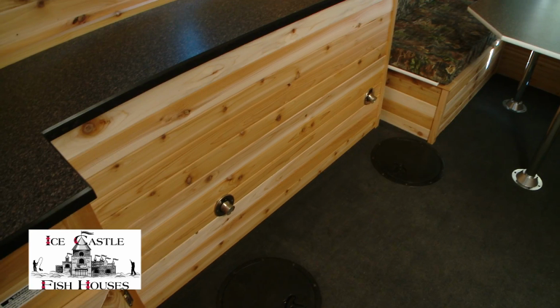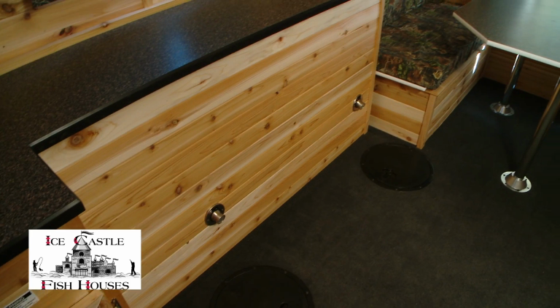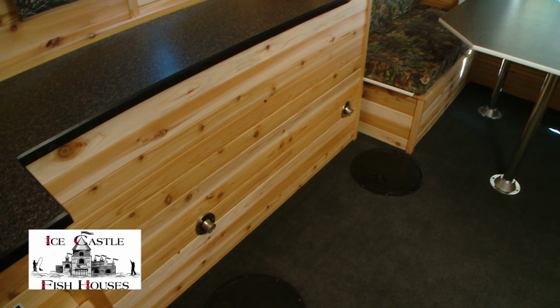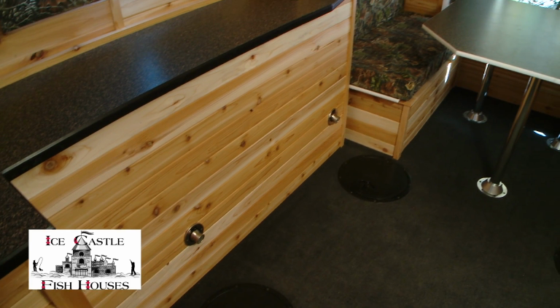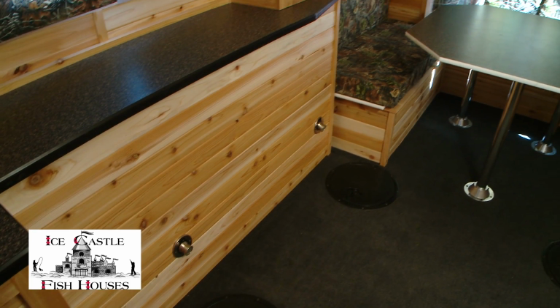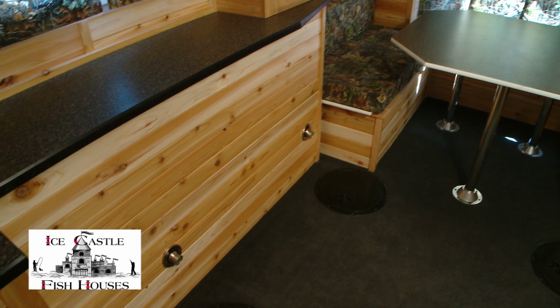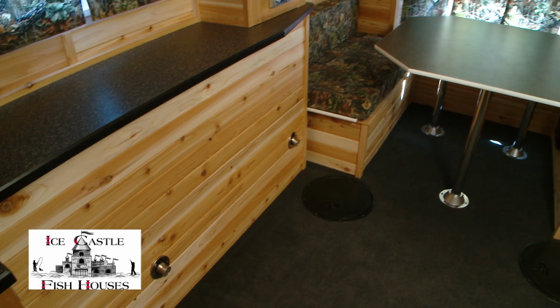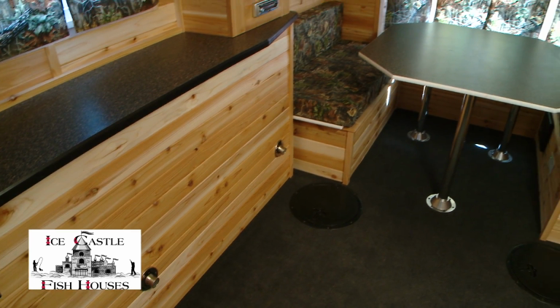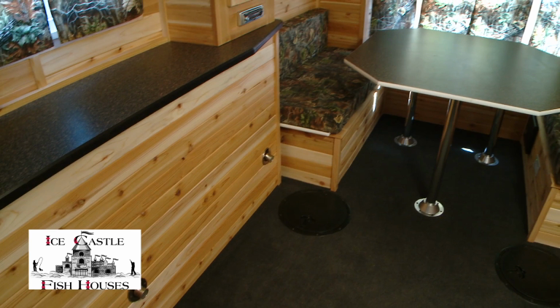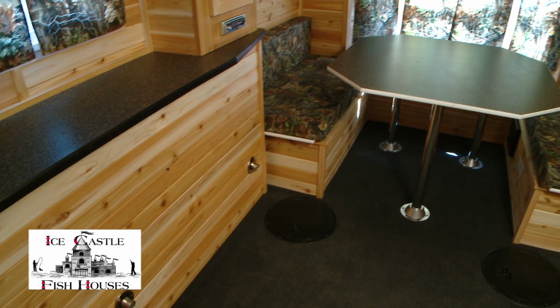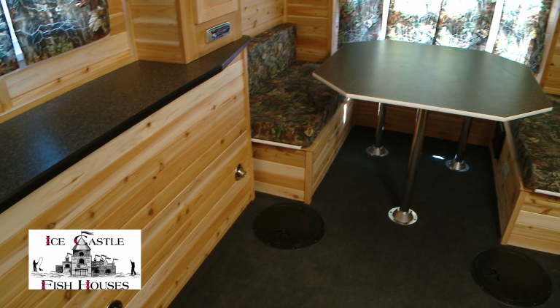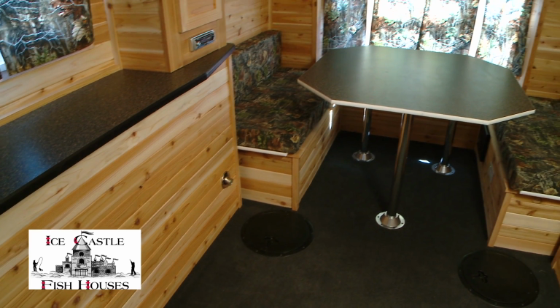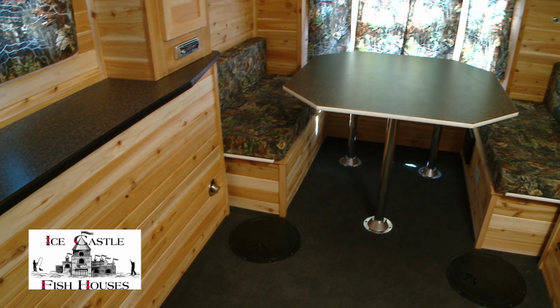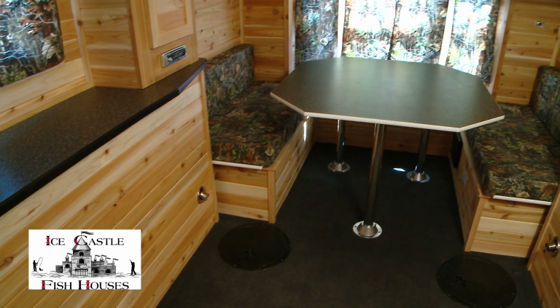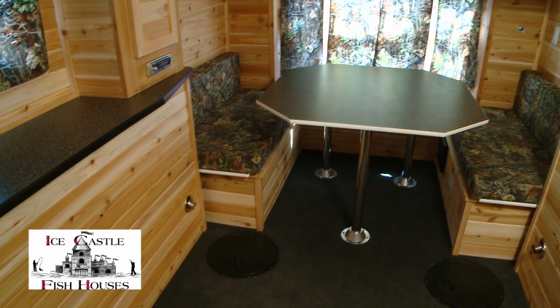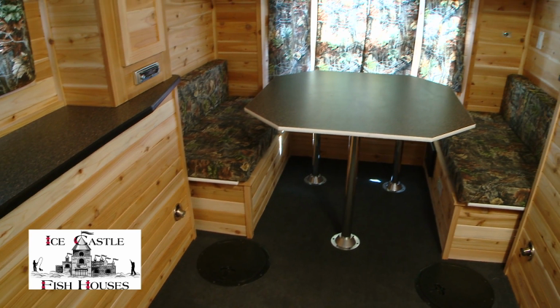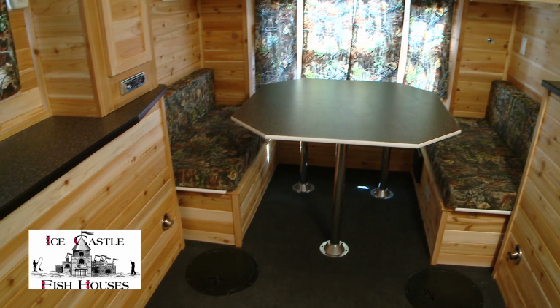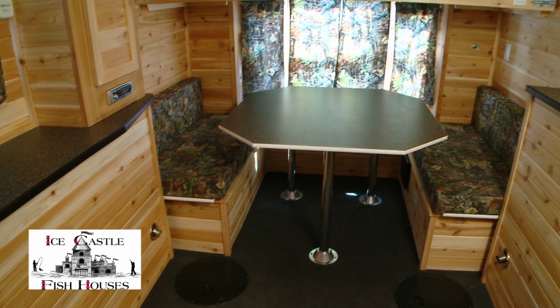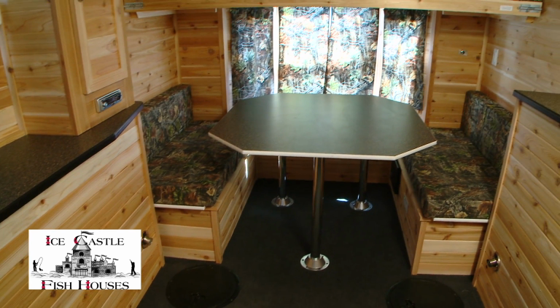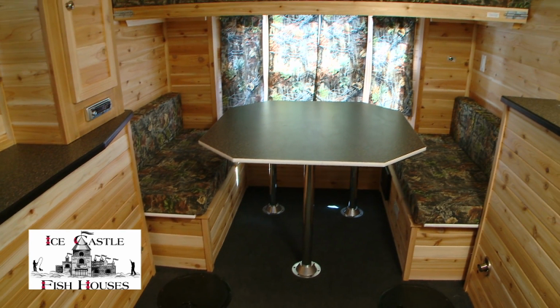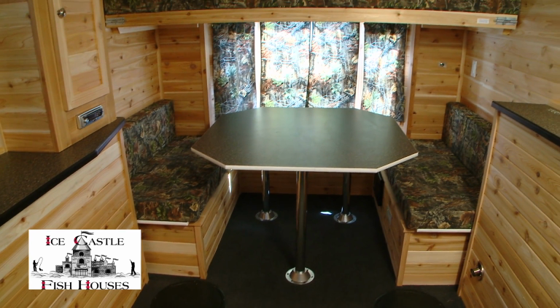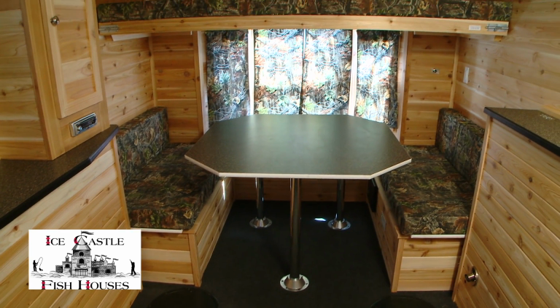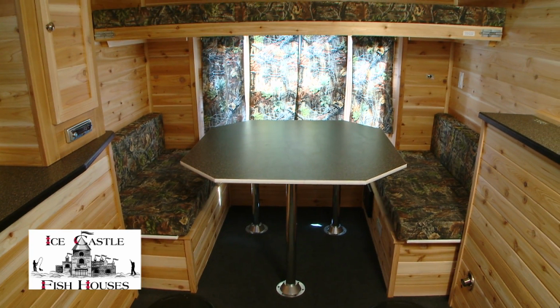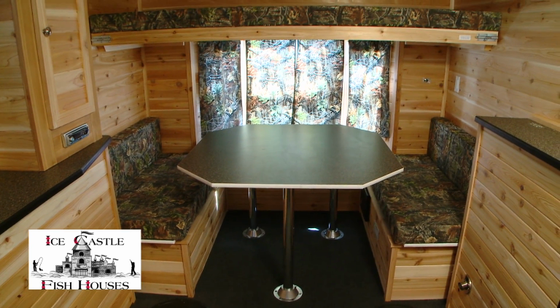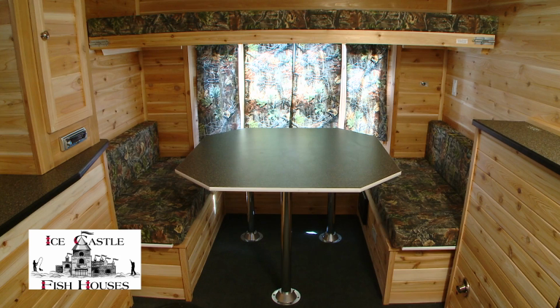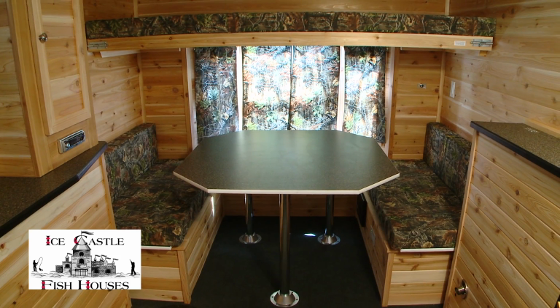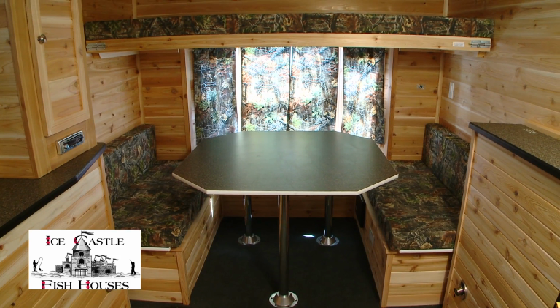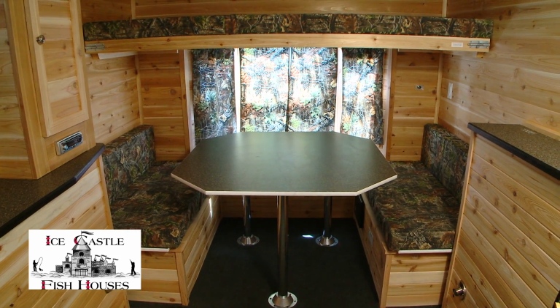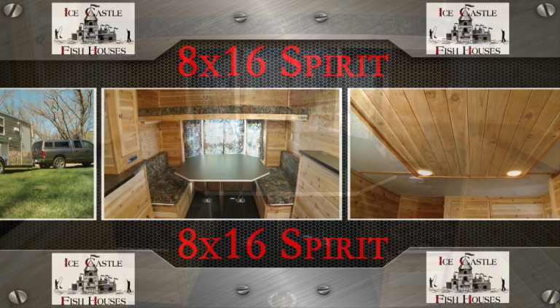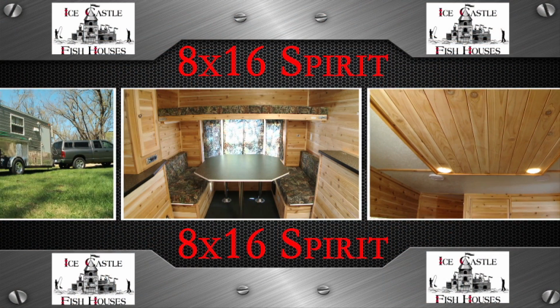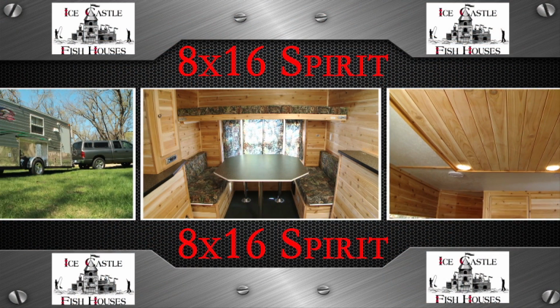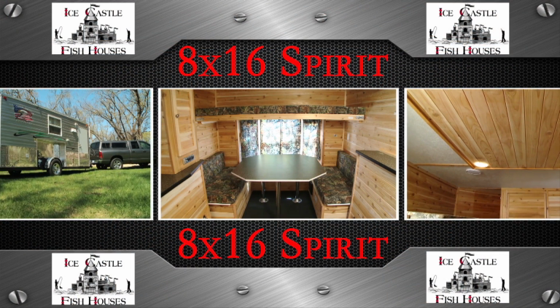In the back of the Spirit you've got a full 48 inch dinette with a 30 by 92 top bunk, a bay window, and an egress window in the center. Be sure to see your dealer and take a look at this one.